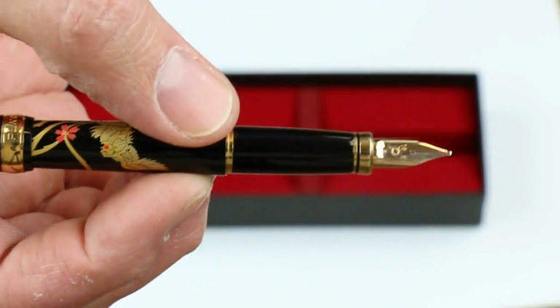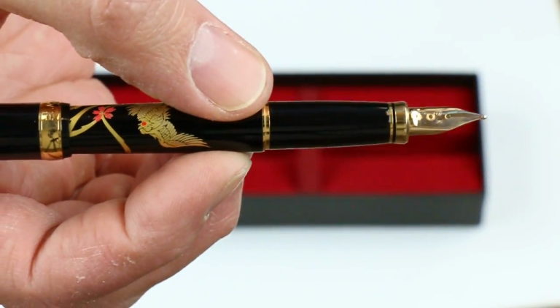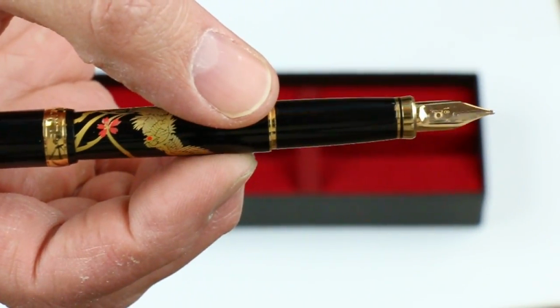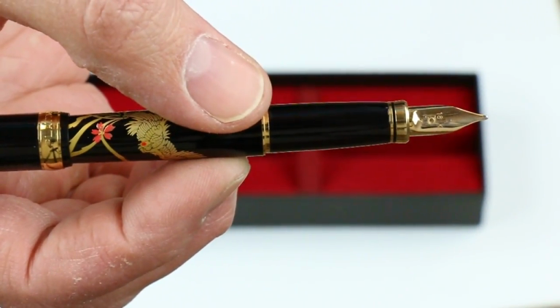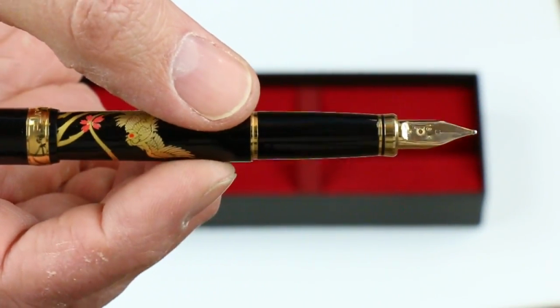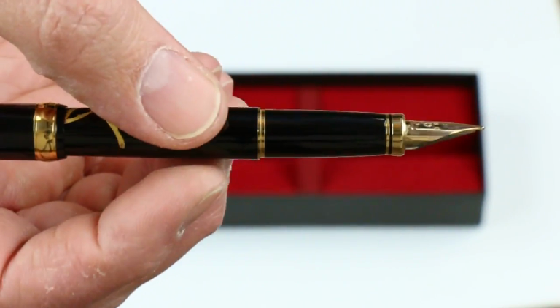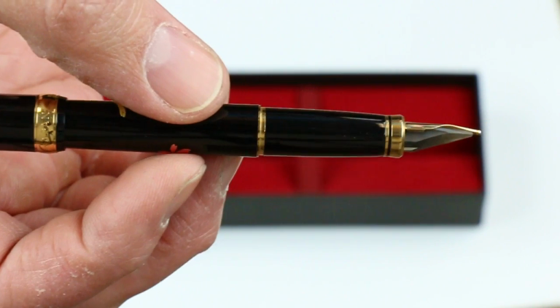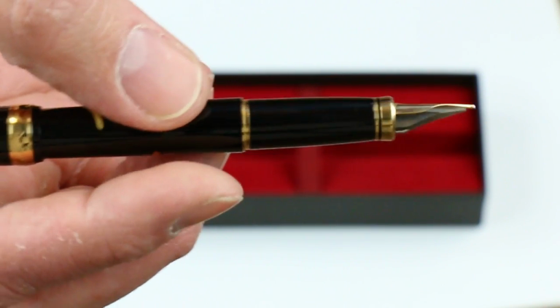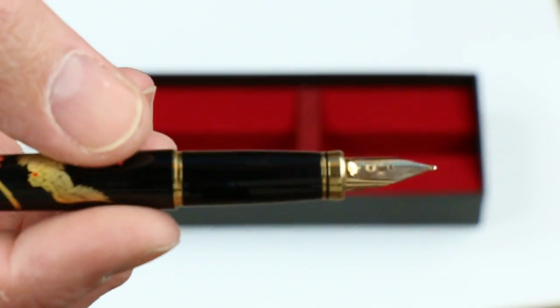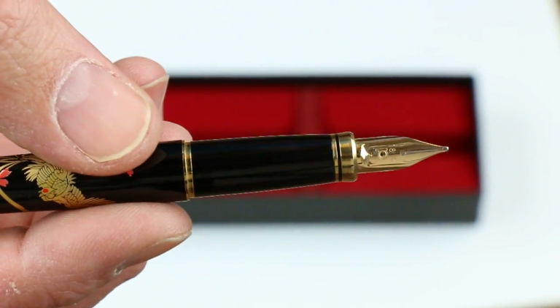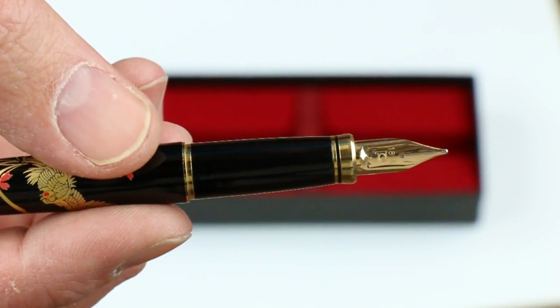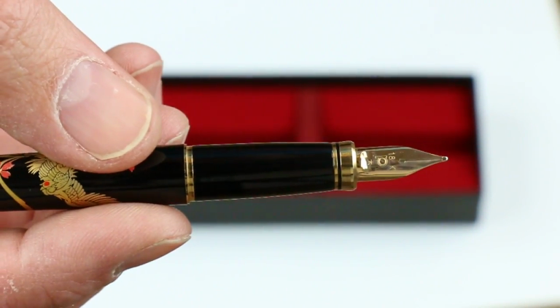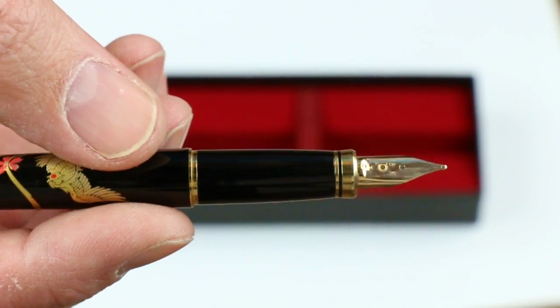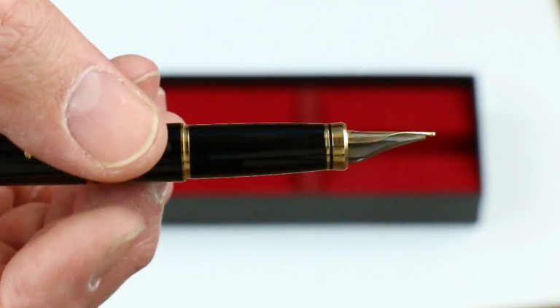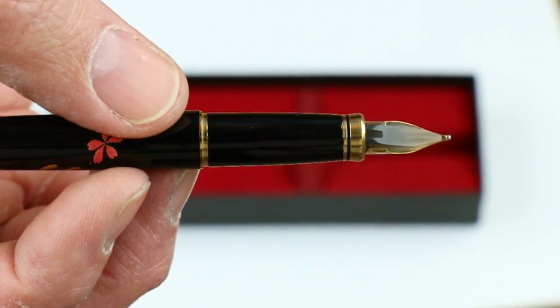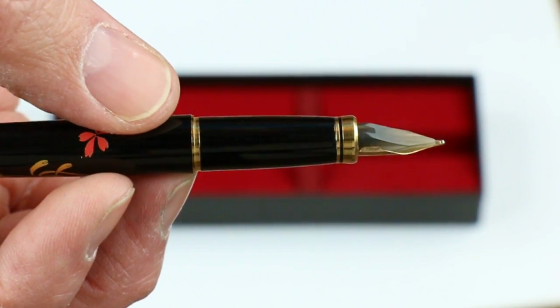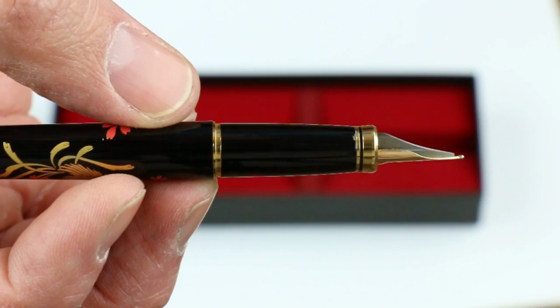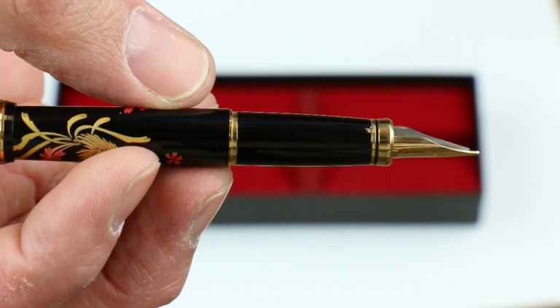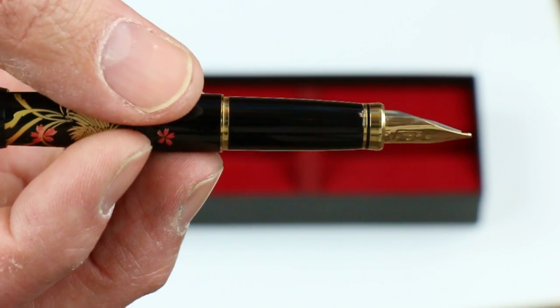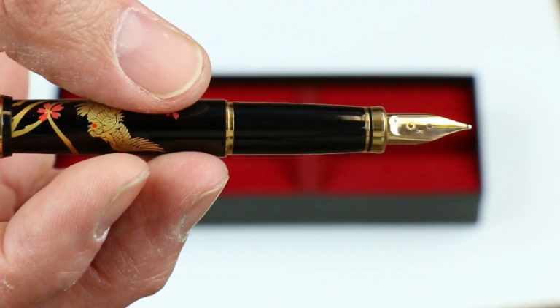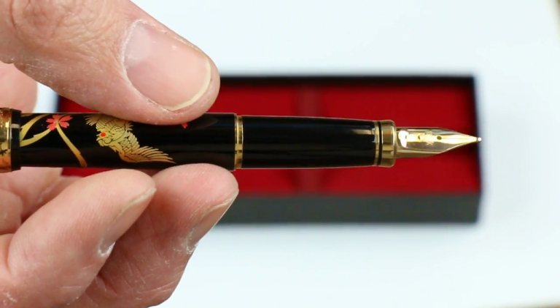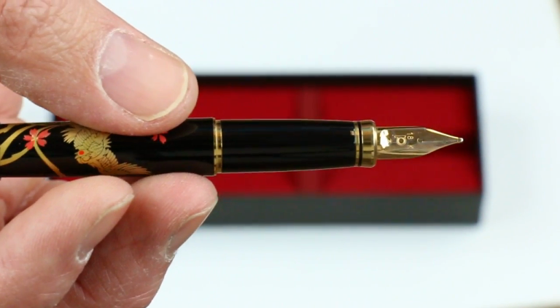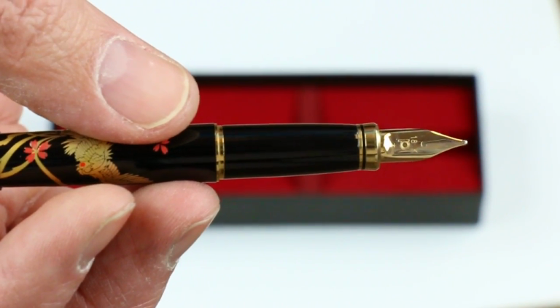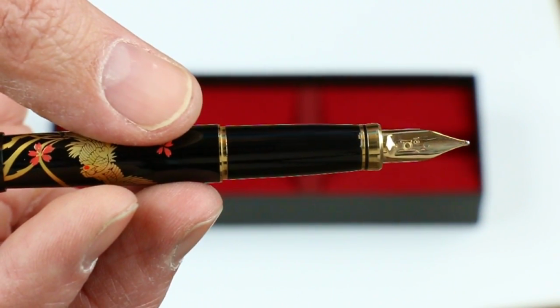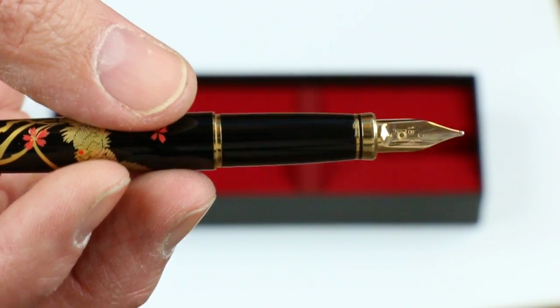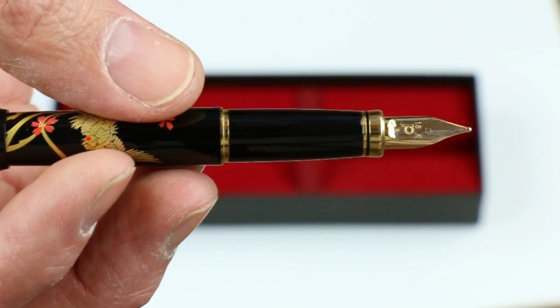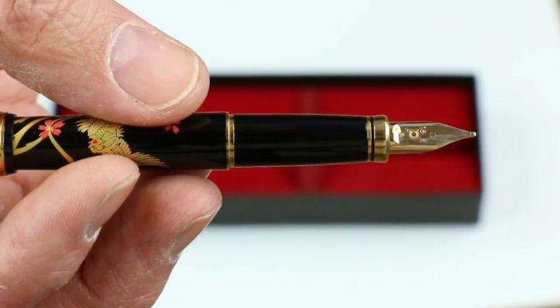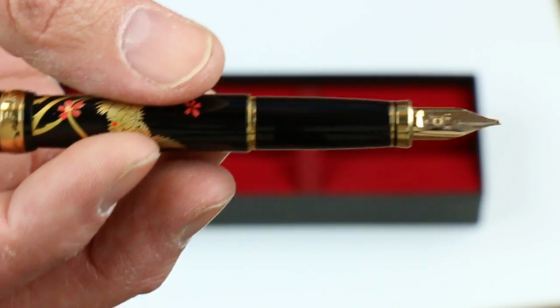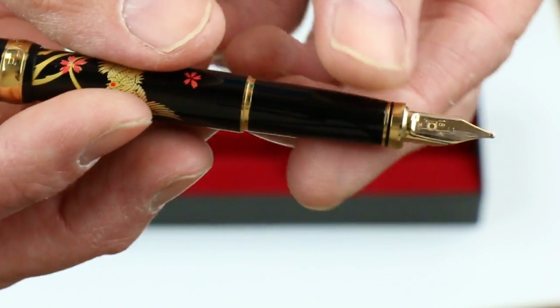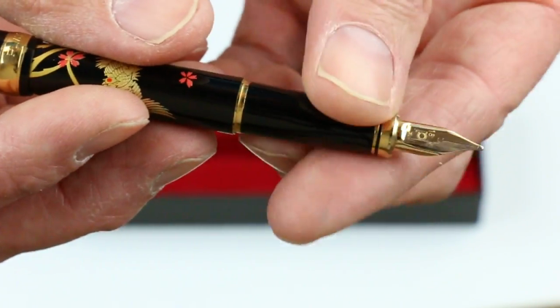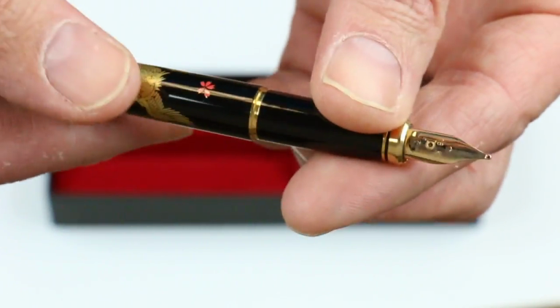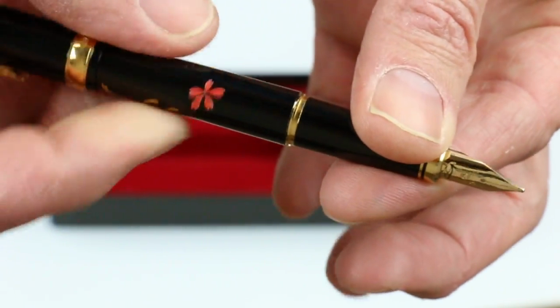The black grip section matches the rest of the pen, with an 18-karat gold nib. You can see the tines on the back side. There are a couple of rings at the front edge of the section as well — a couple of gold rings, including a thin one.